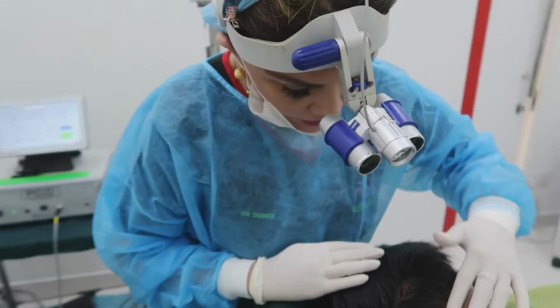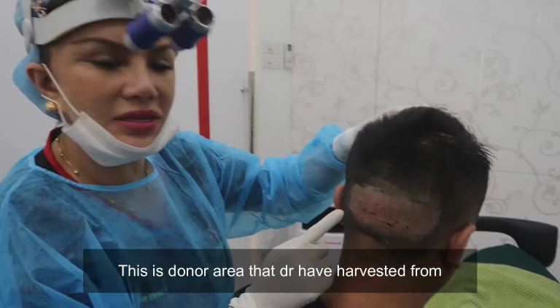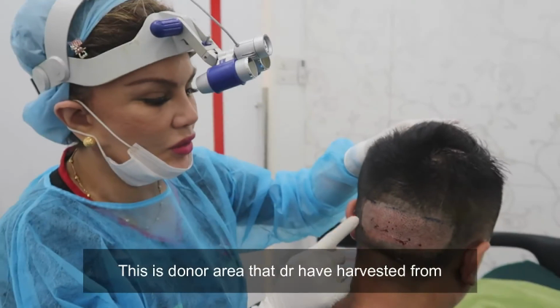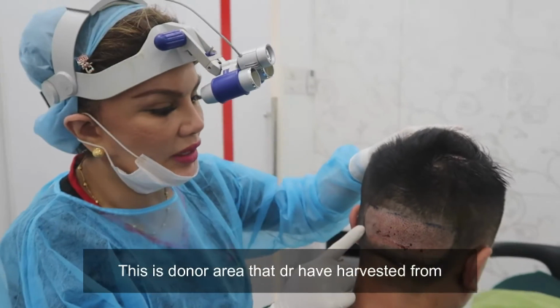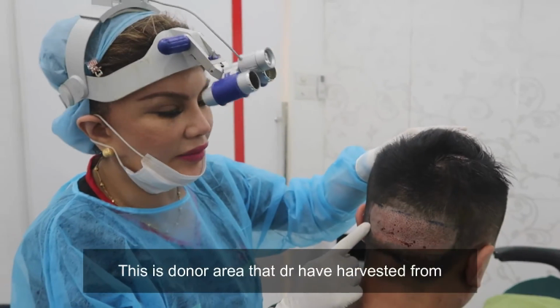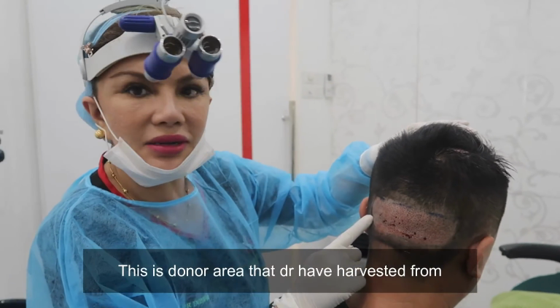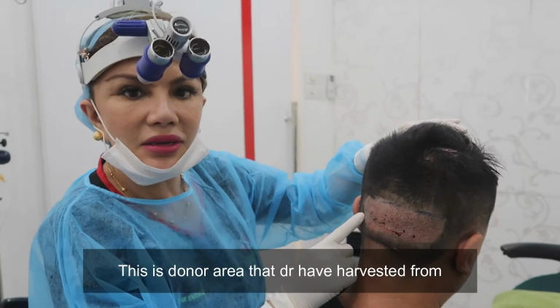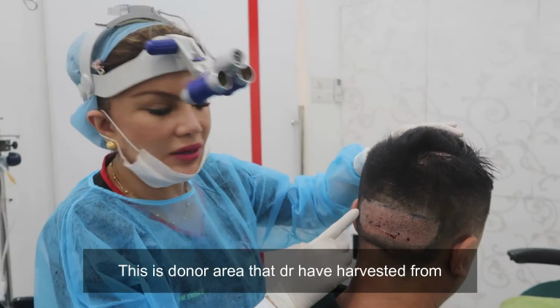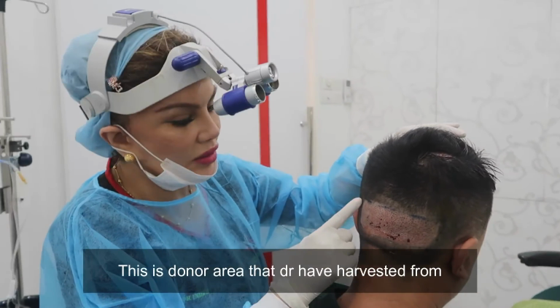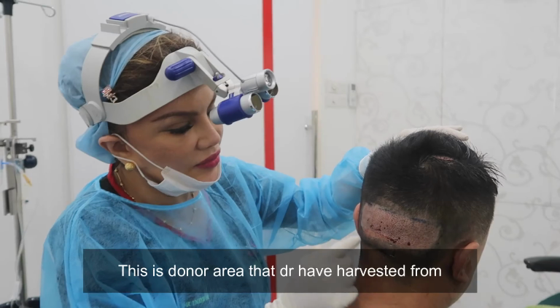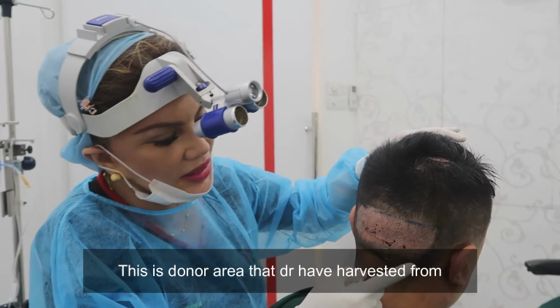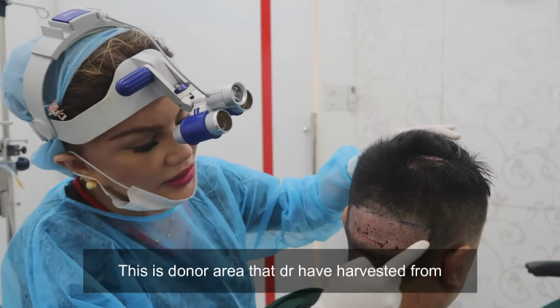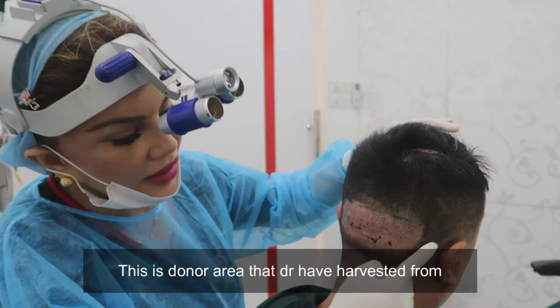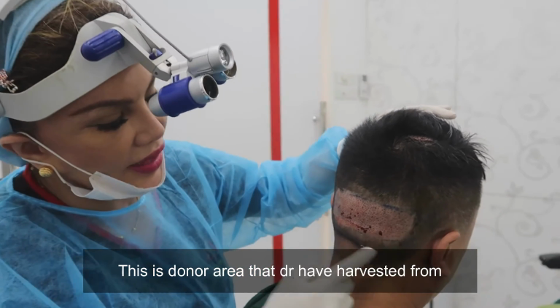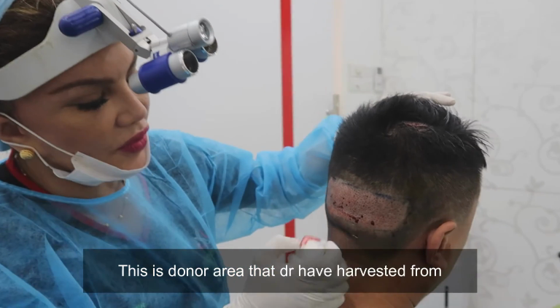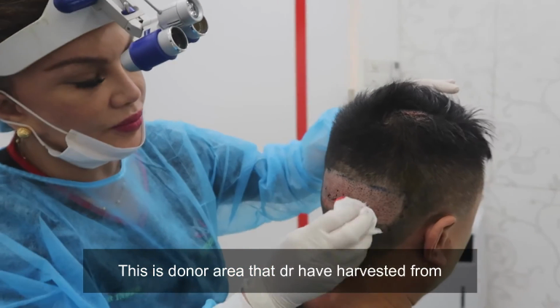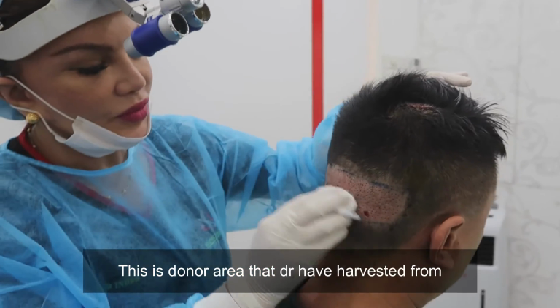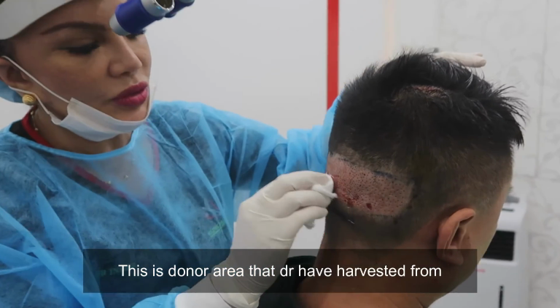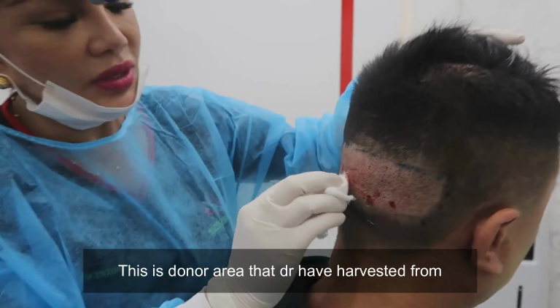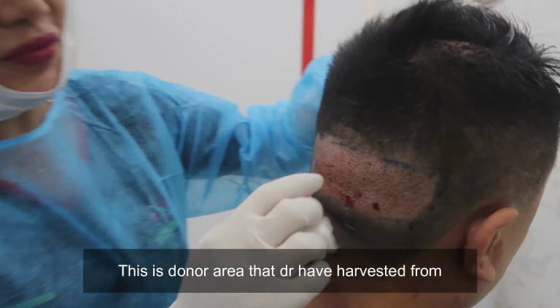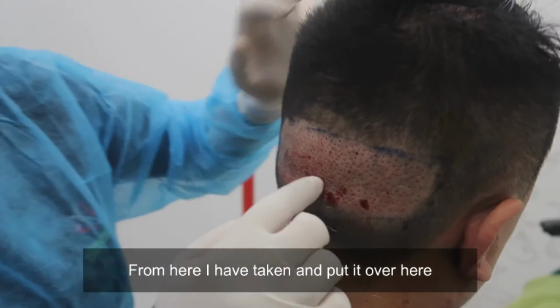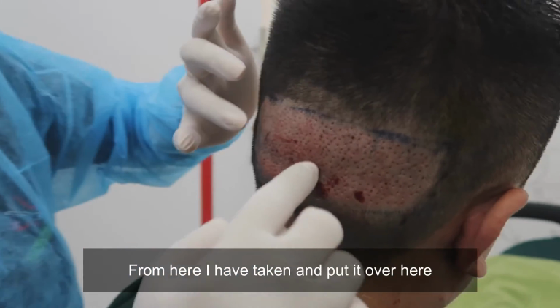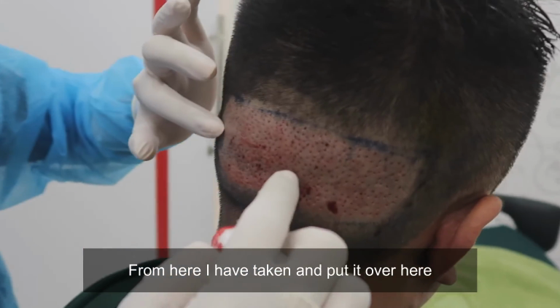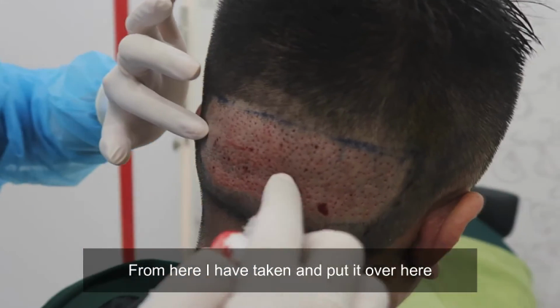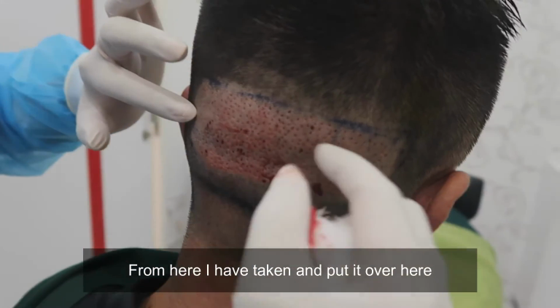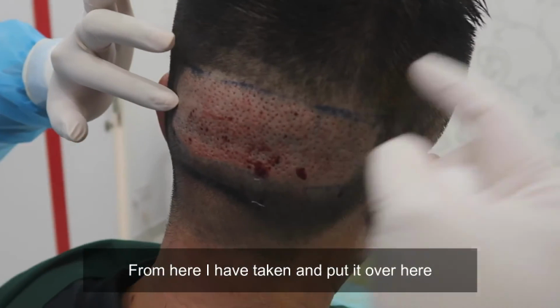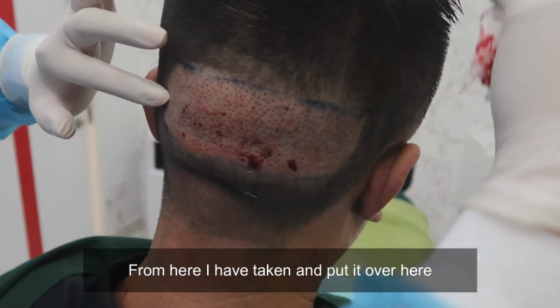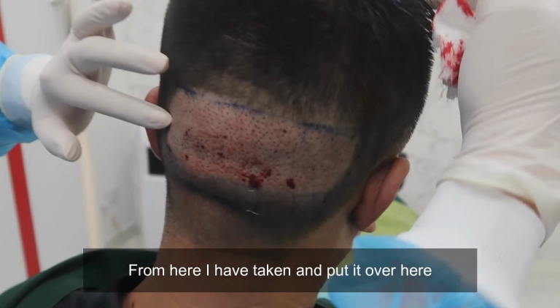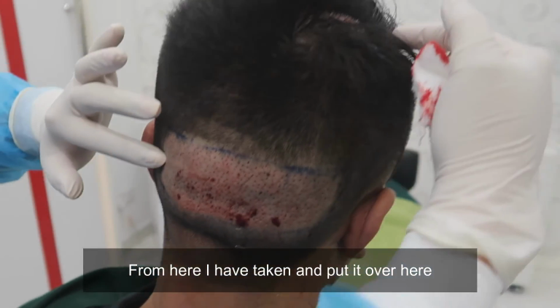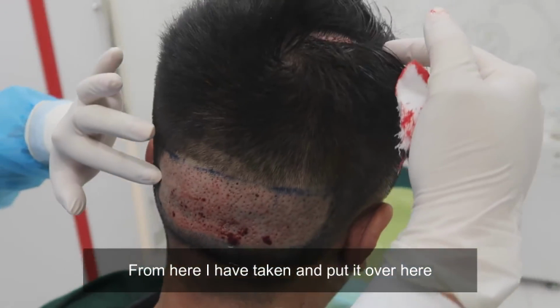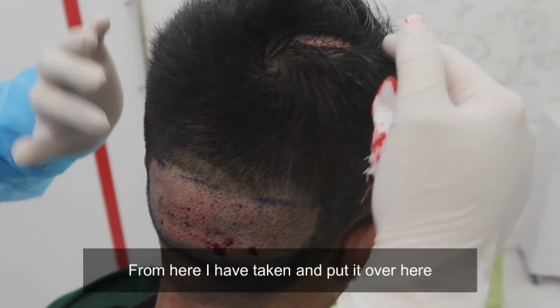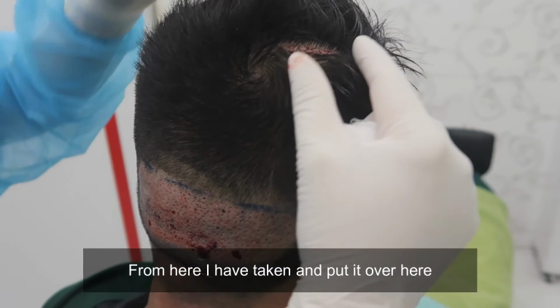This is the donor area that Dr. Yinder harvested the grafts from. From here, I have taken and put it over here.